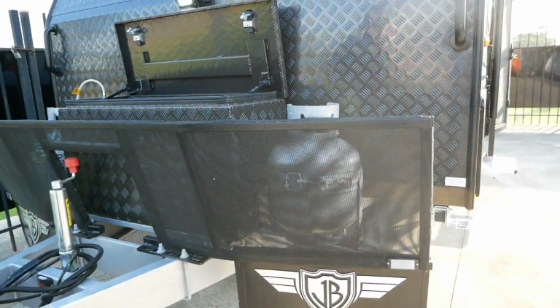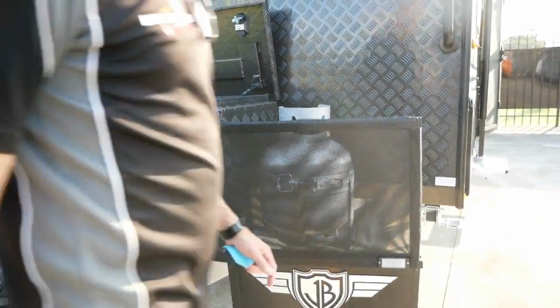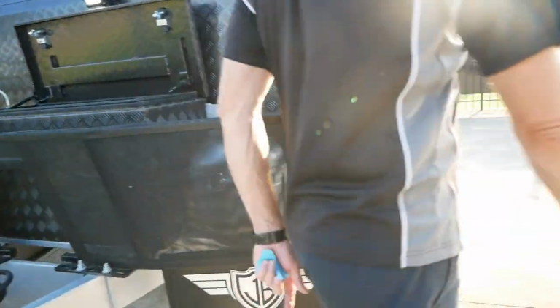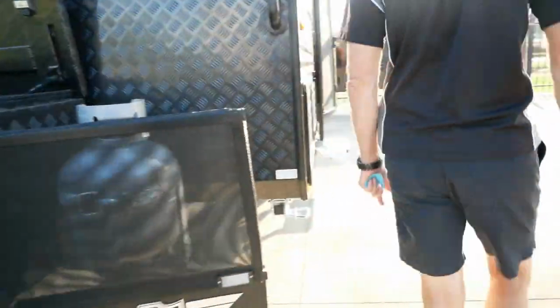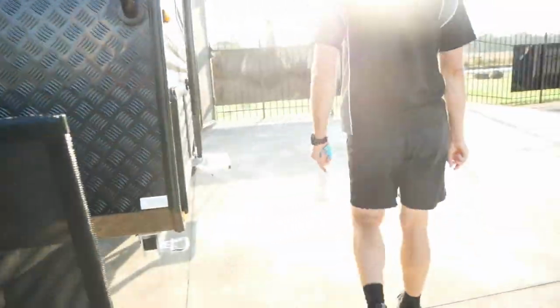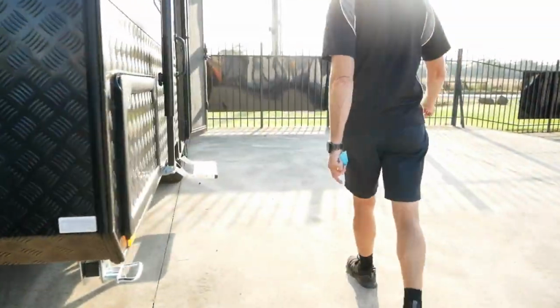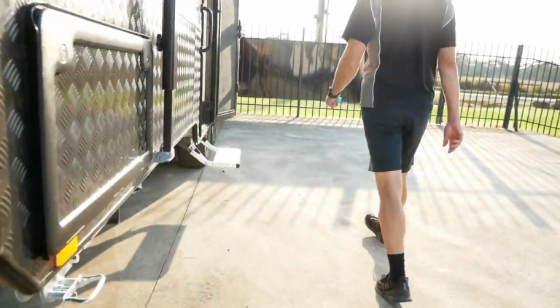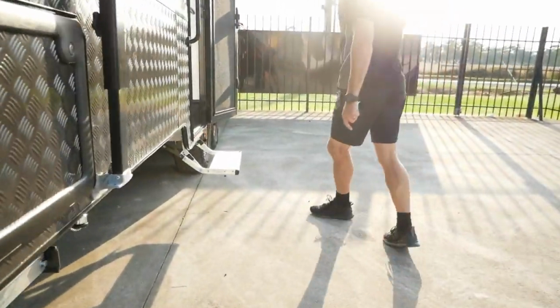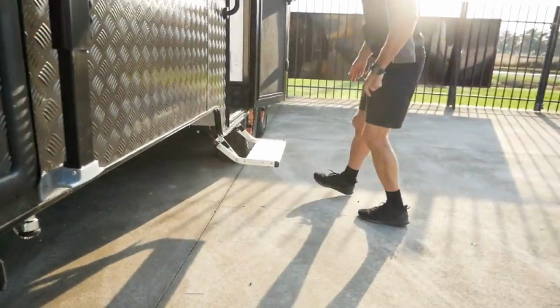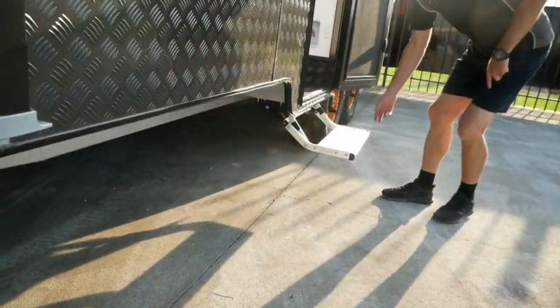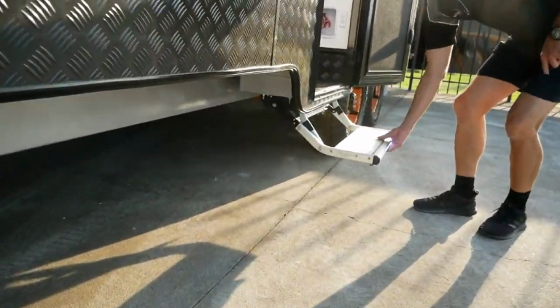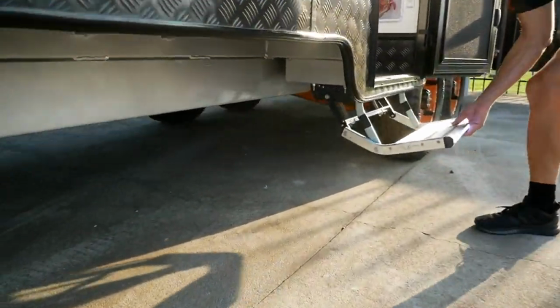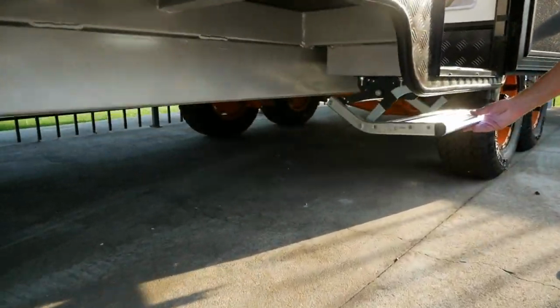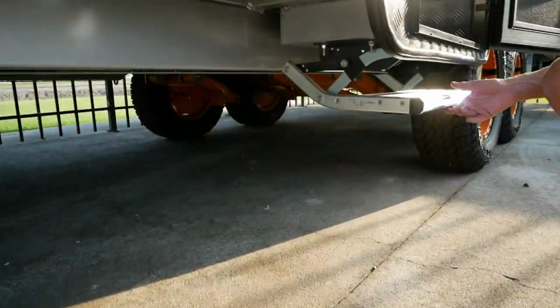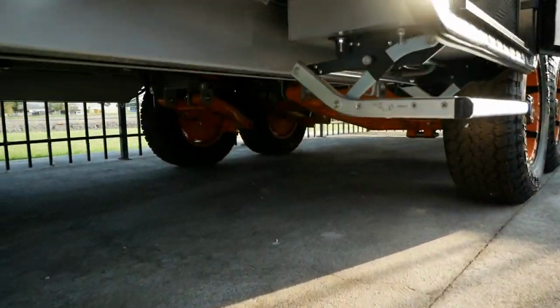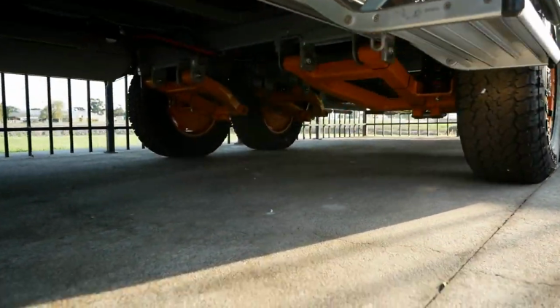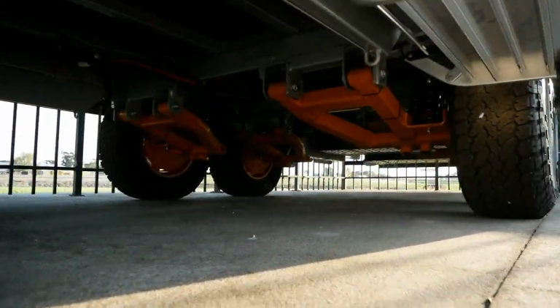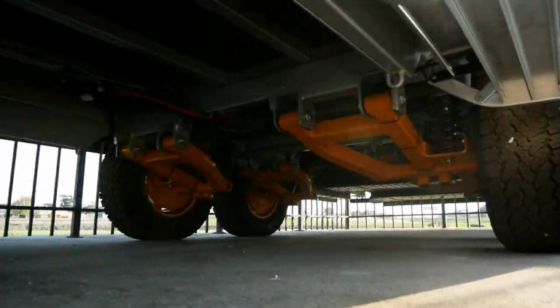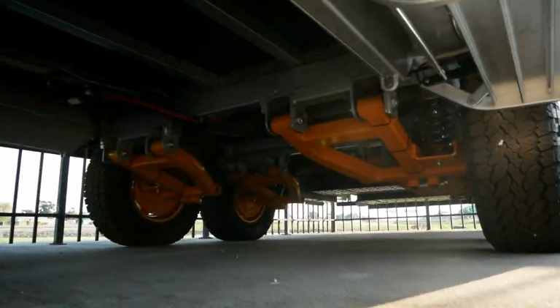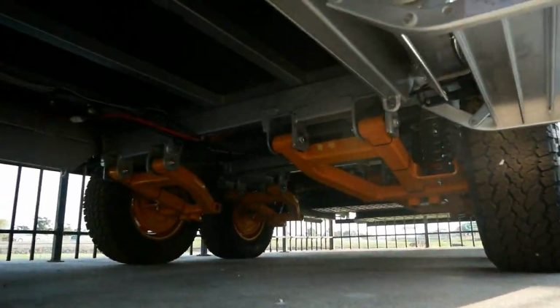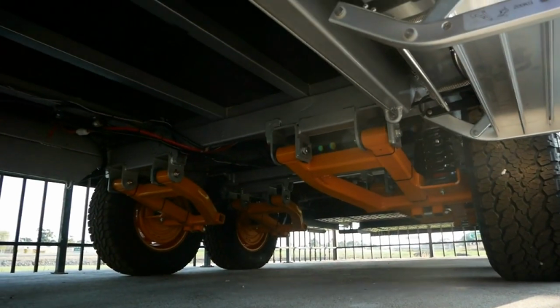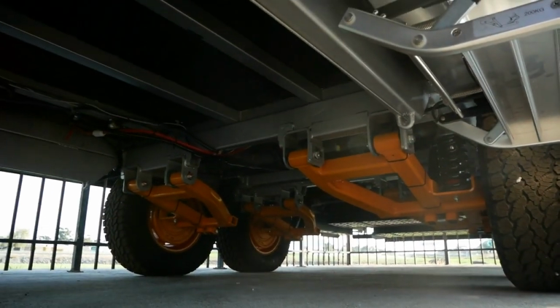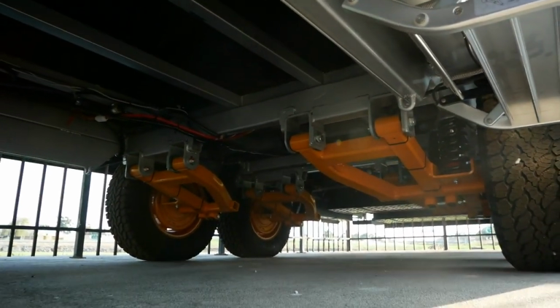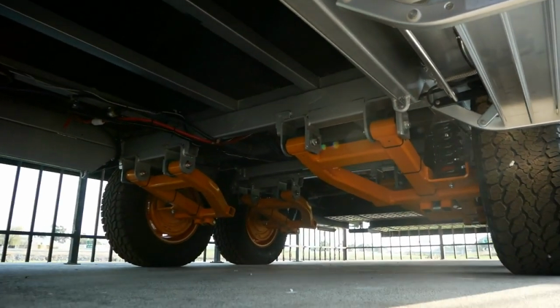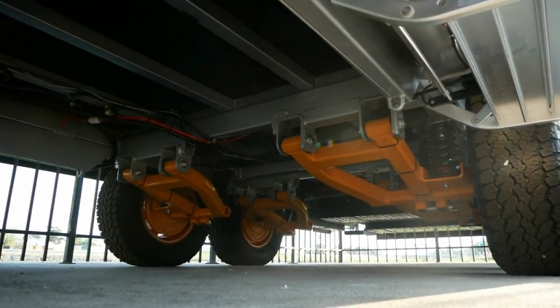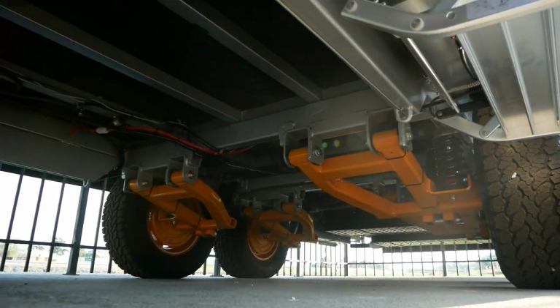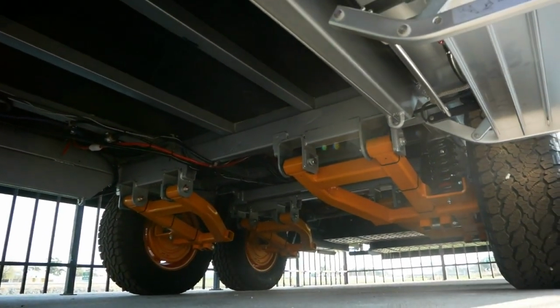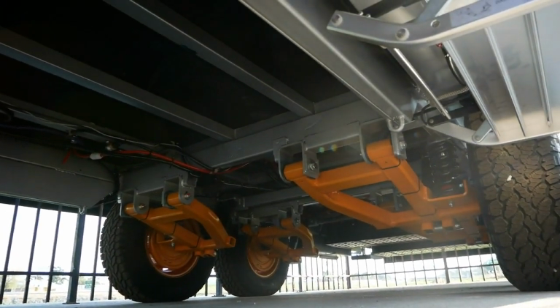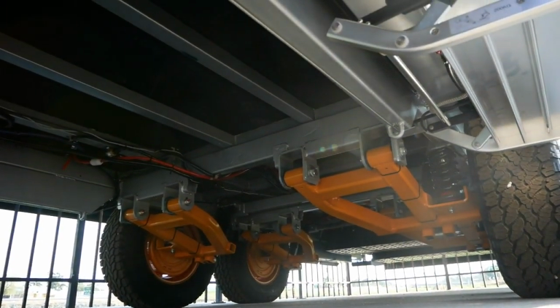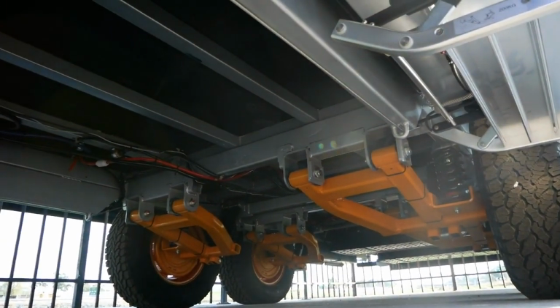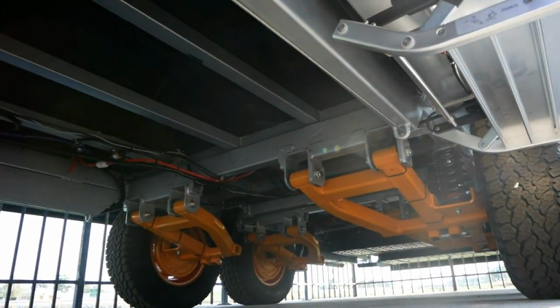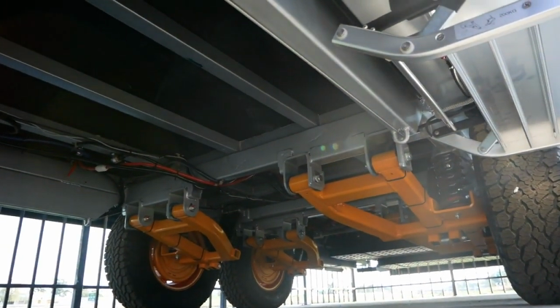The suspension on this van is an Alco cross-country enduro independent suspension — really tough and built to handle the semi off-road tracks you may go down.